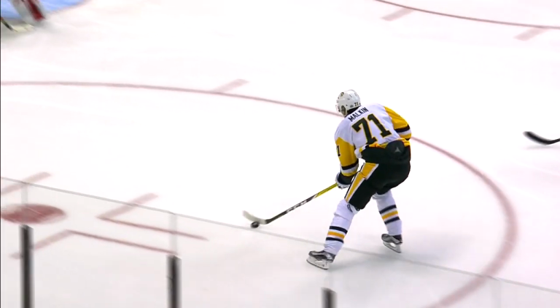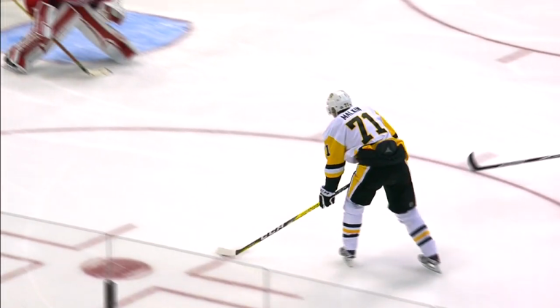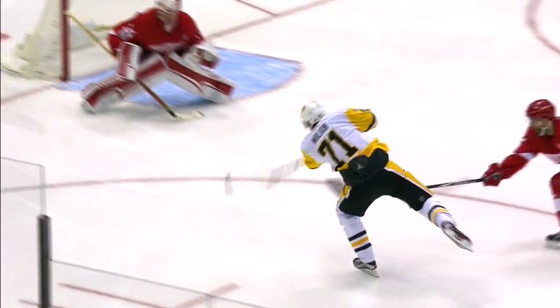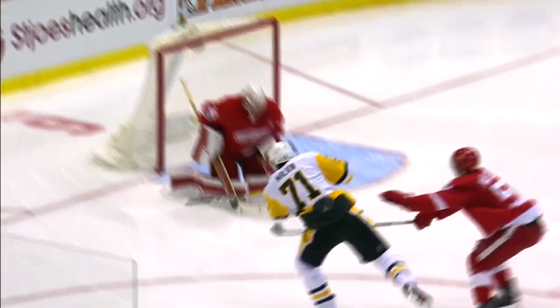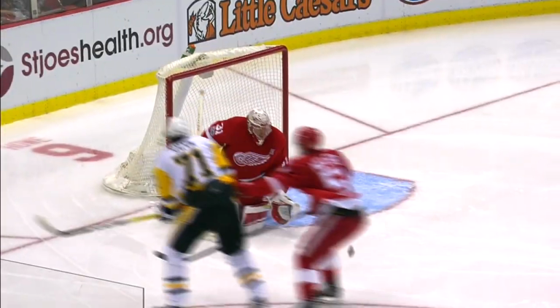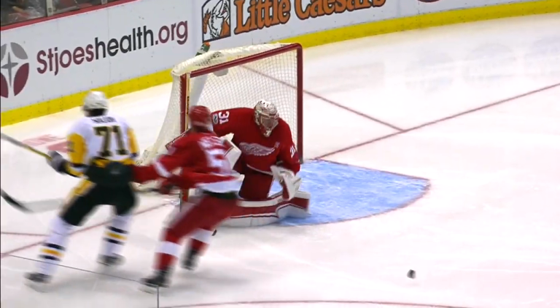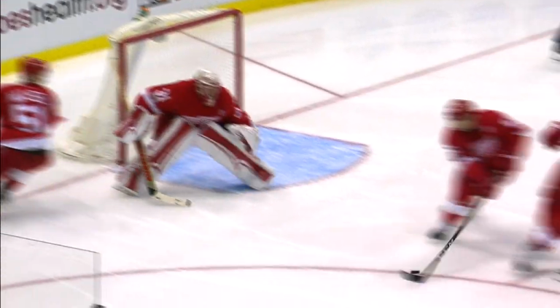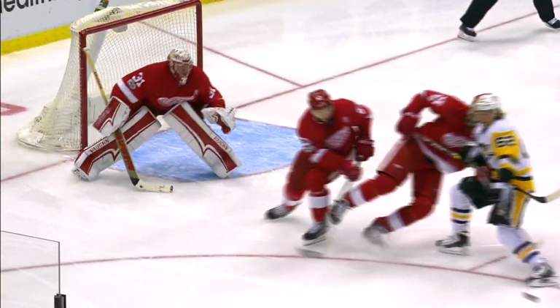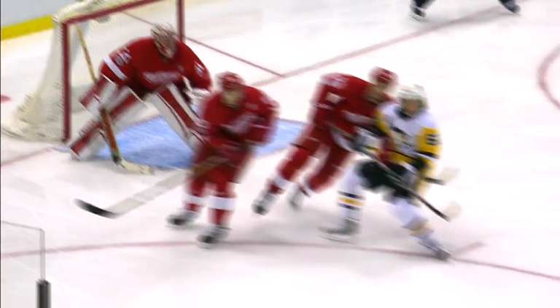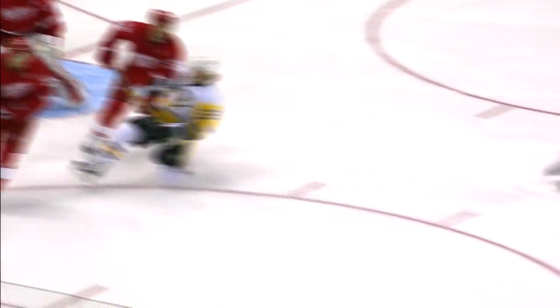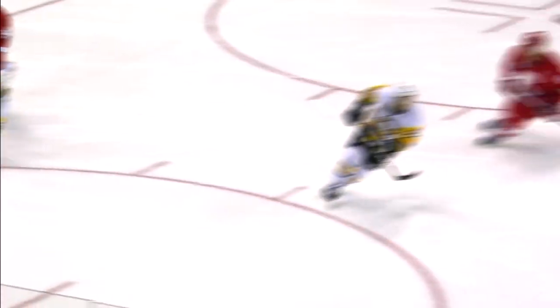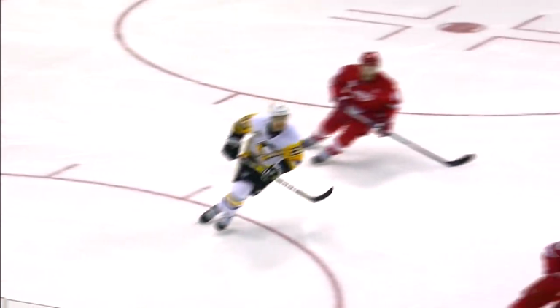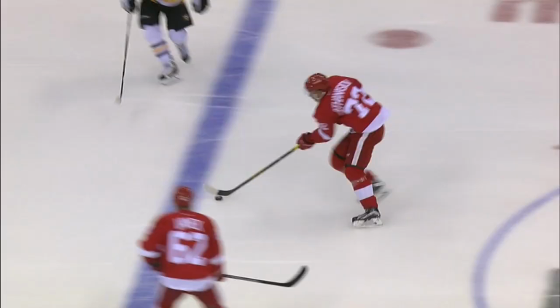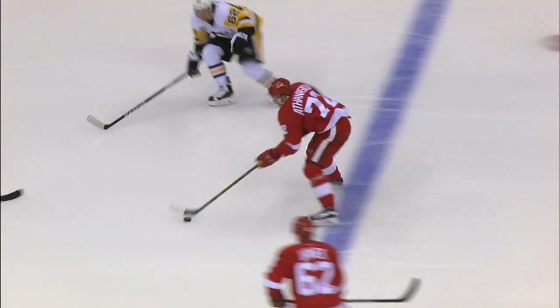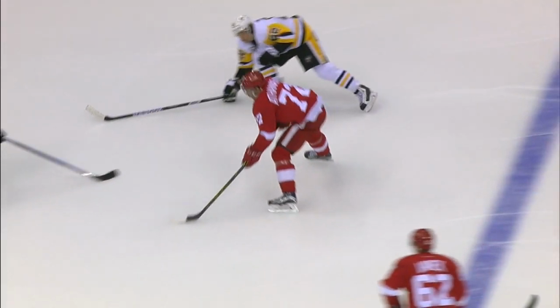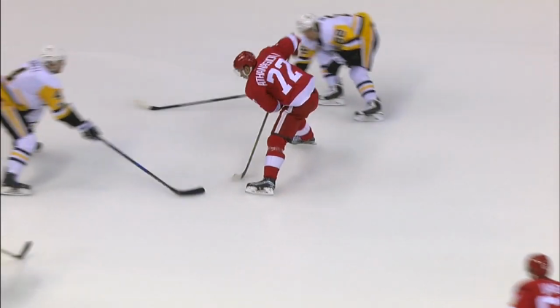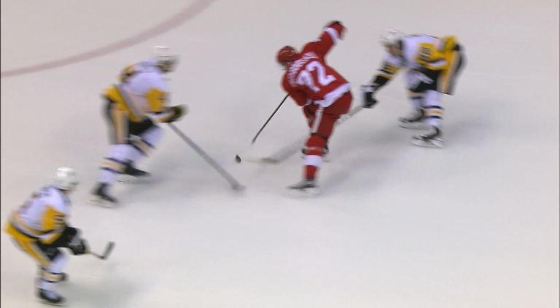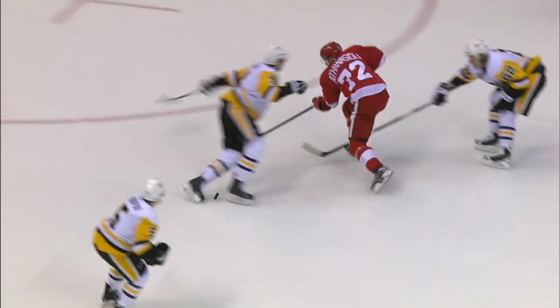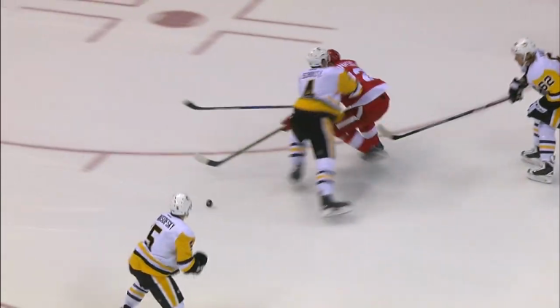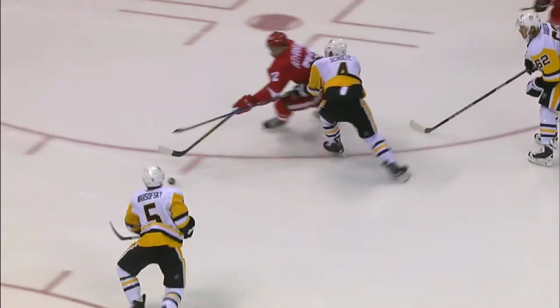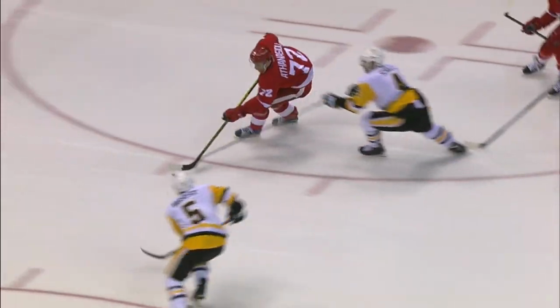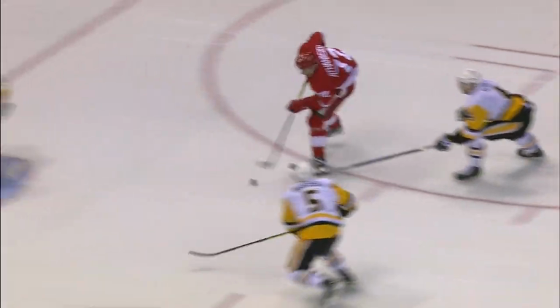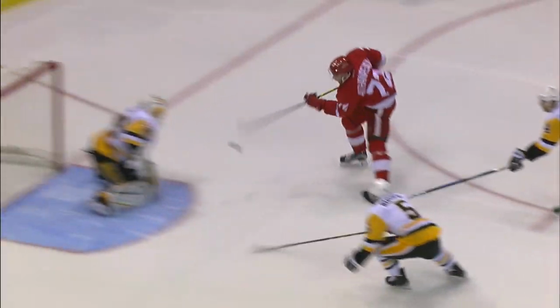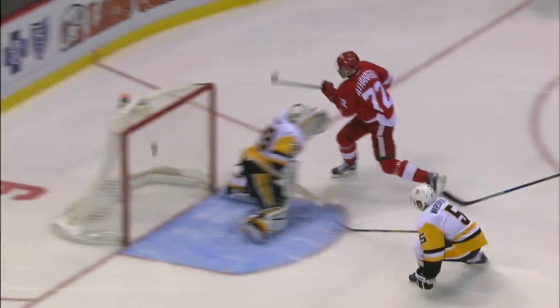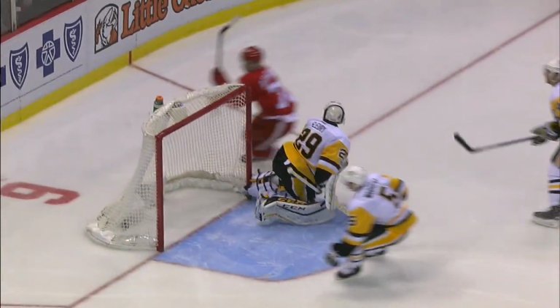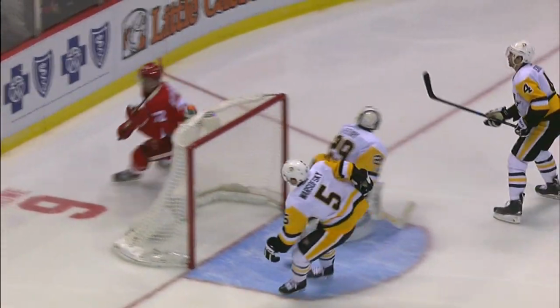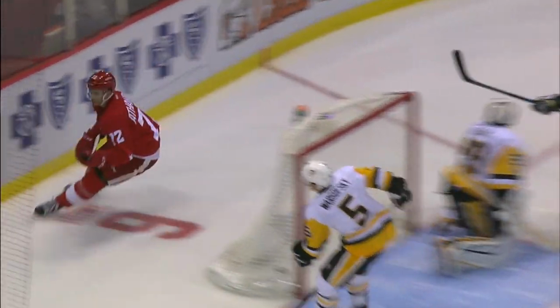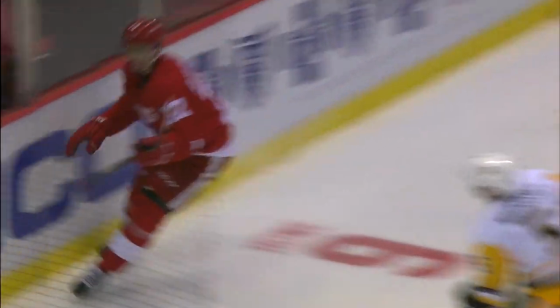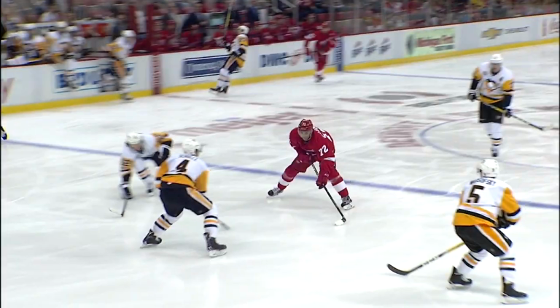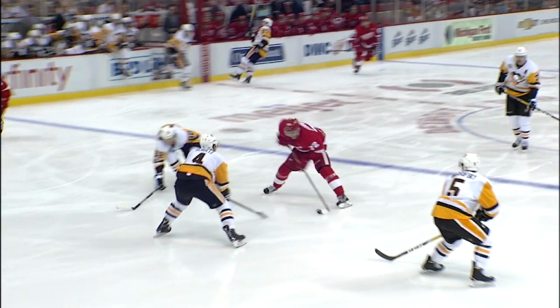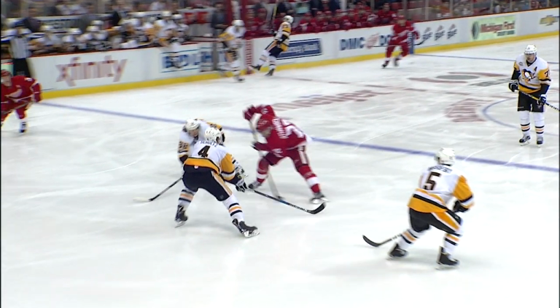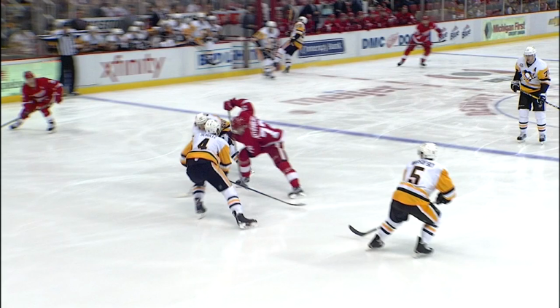Malkin stopped by Coro. He tries to go up high, Malkin does. The puck comes the other way, and Athanasiou with the puck on his string. Off the bar, and in over the glove hand.